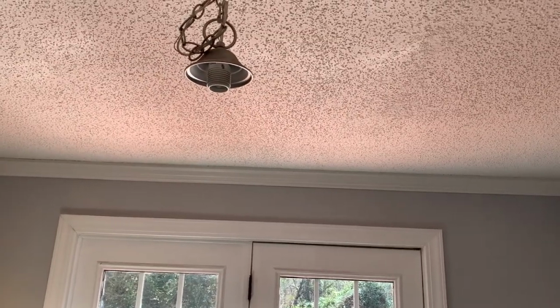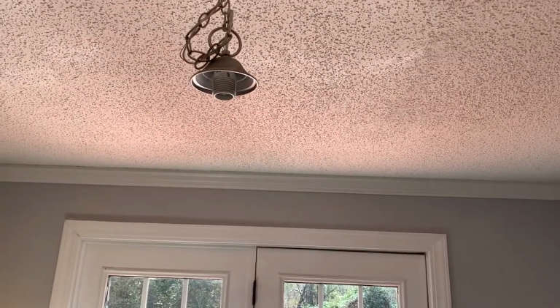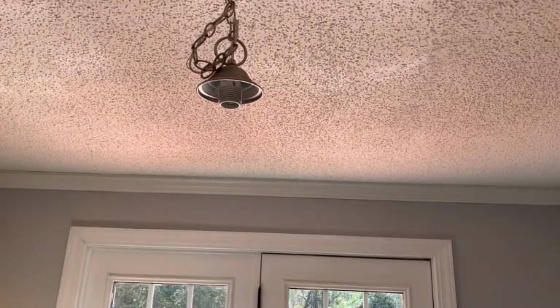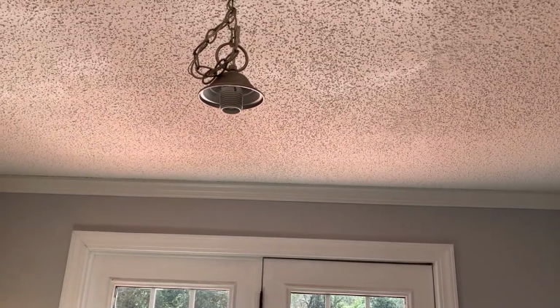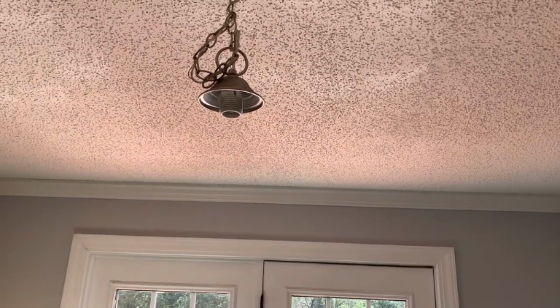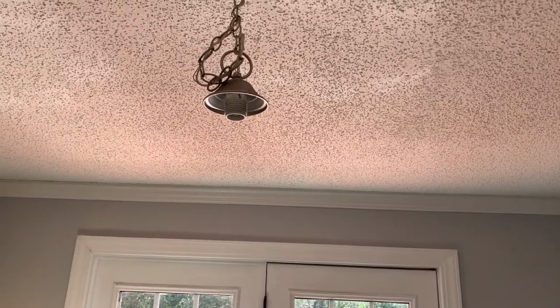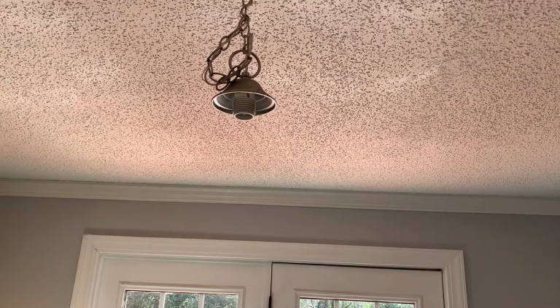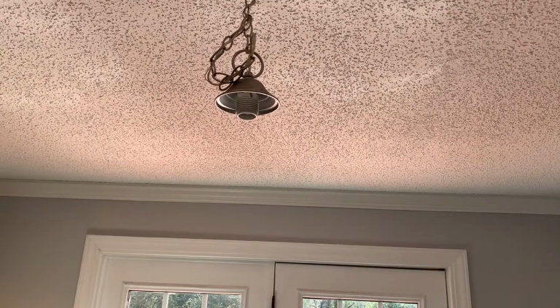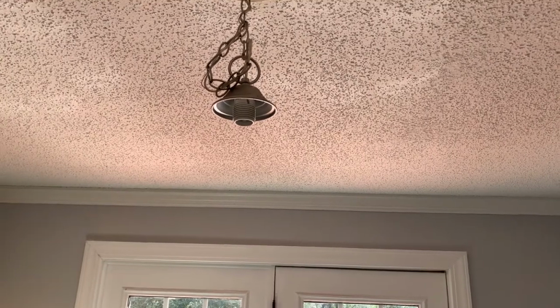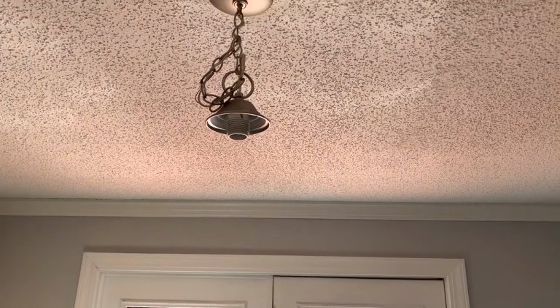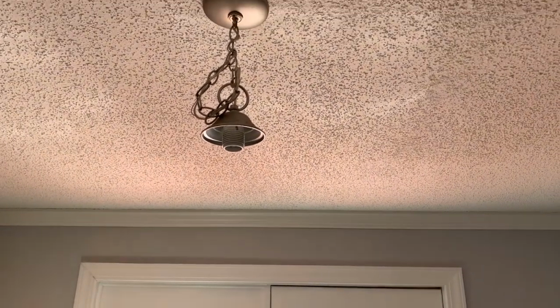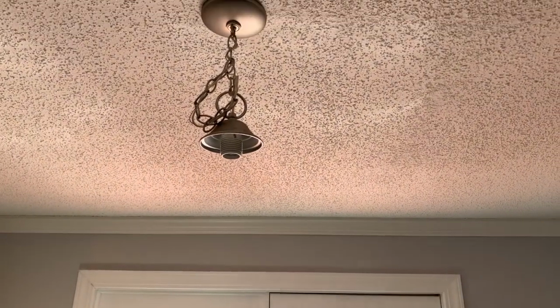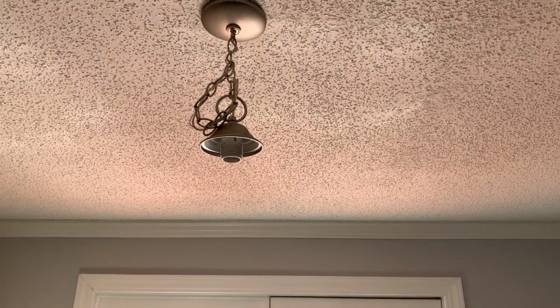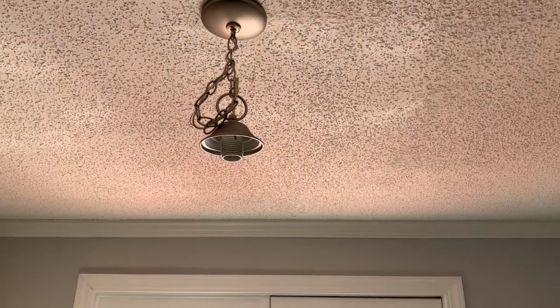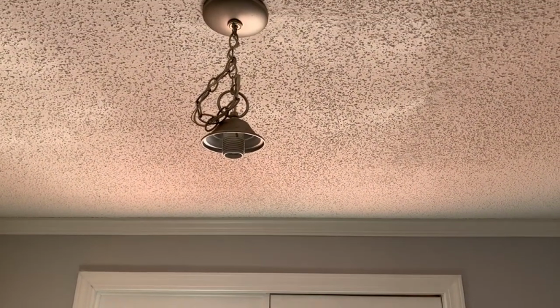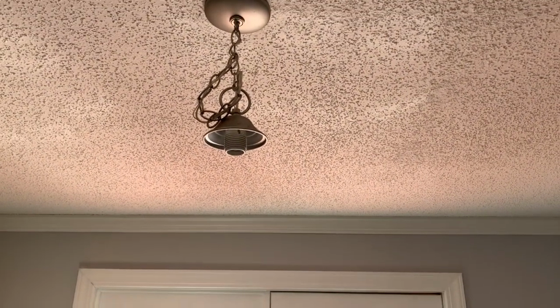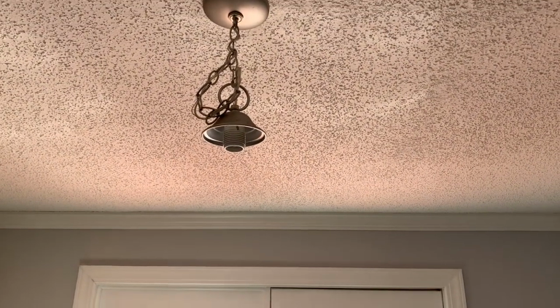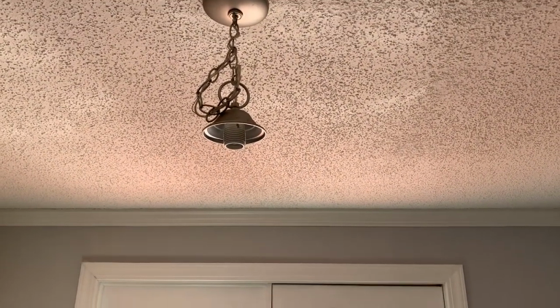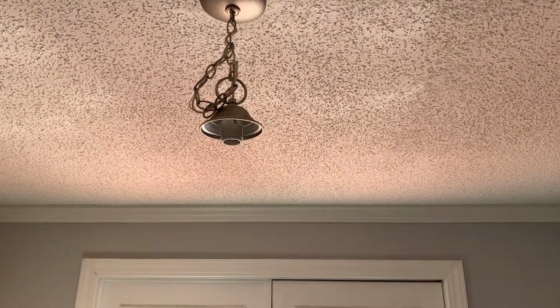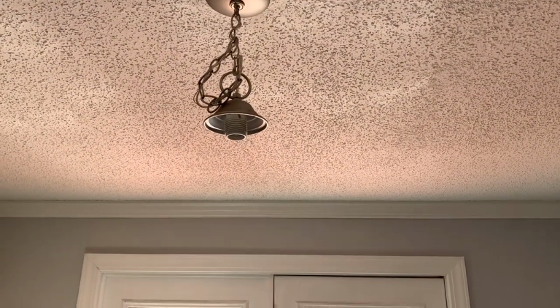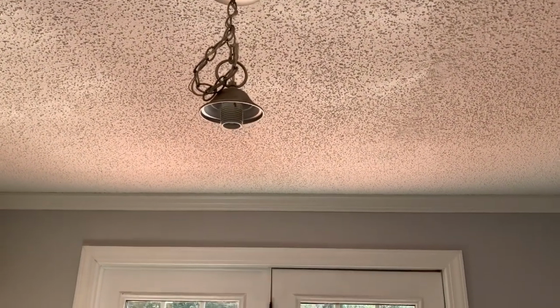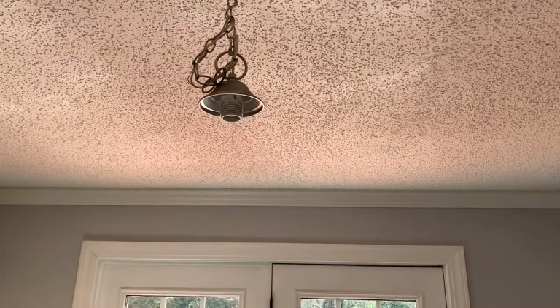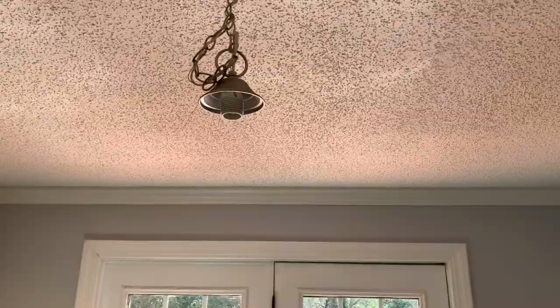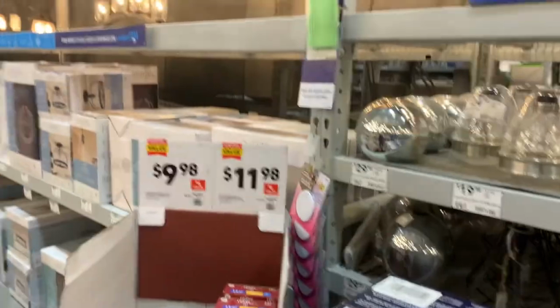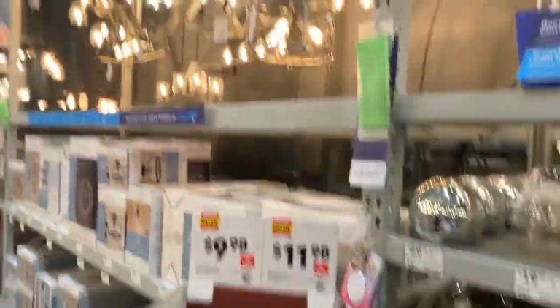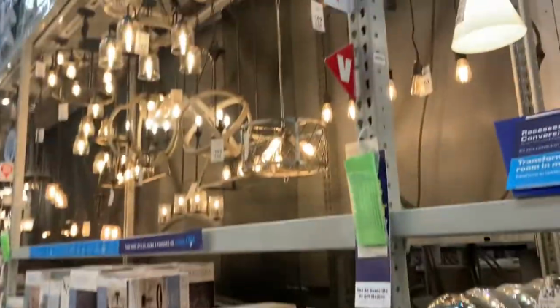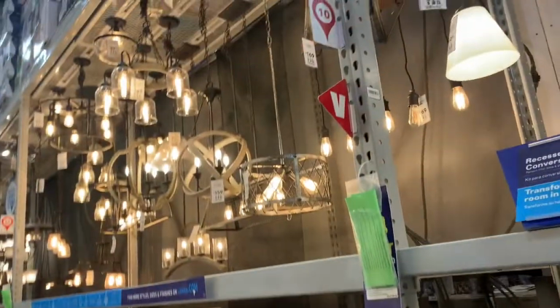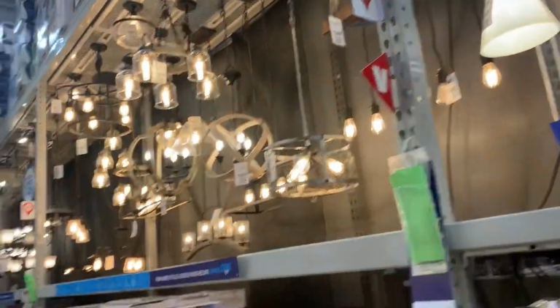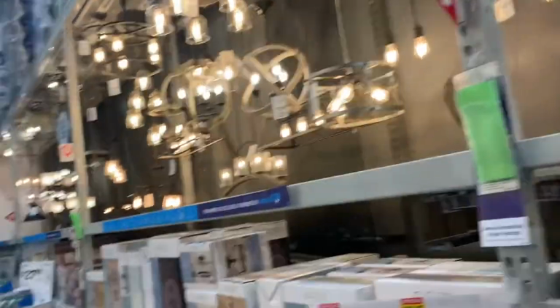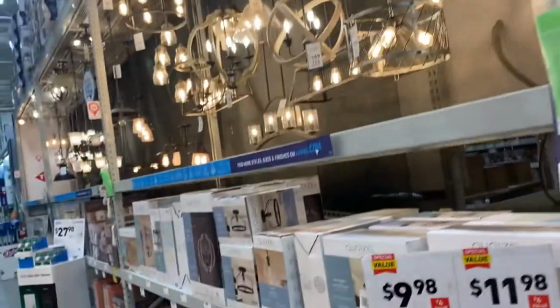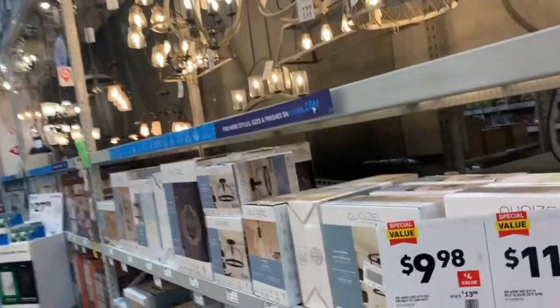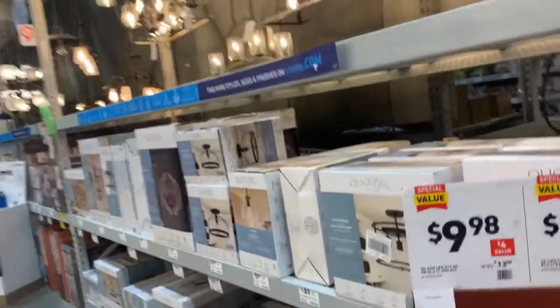It's very simple — lefty loosey to unscrew the shade. You're going to want to remove the bulb first, and then there's going to be a ring that is attached. And then lastly, the shade will come down.